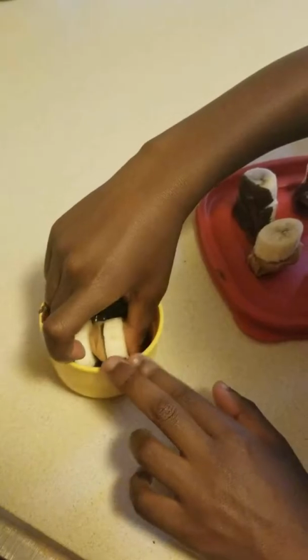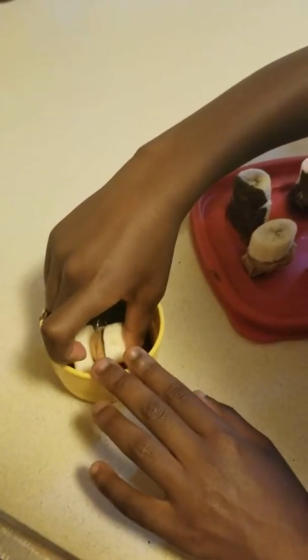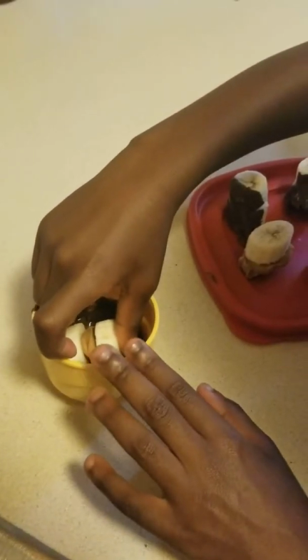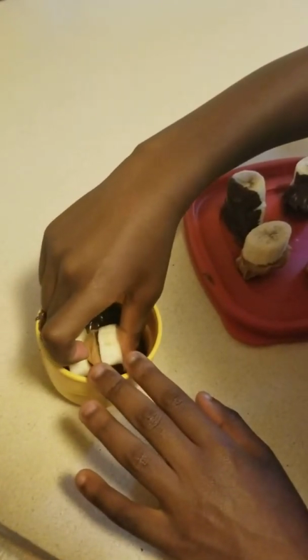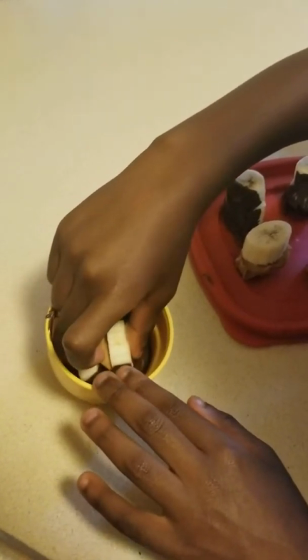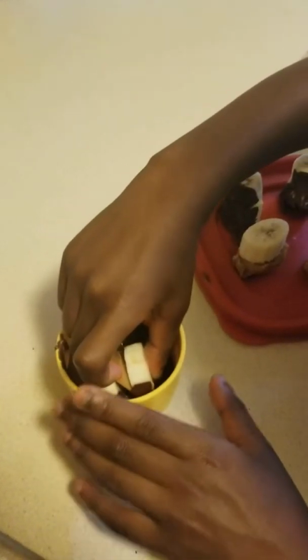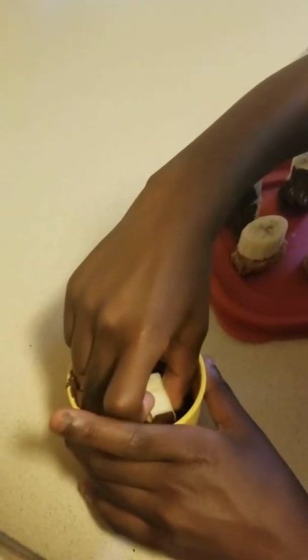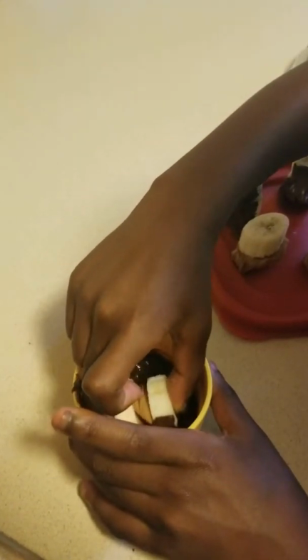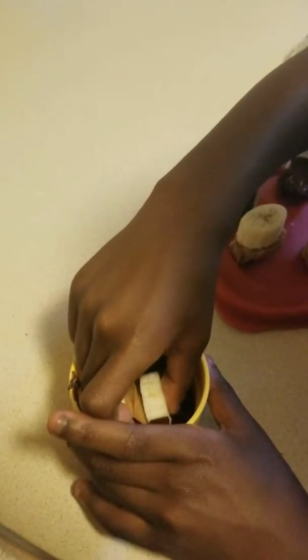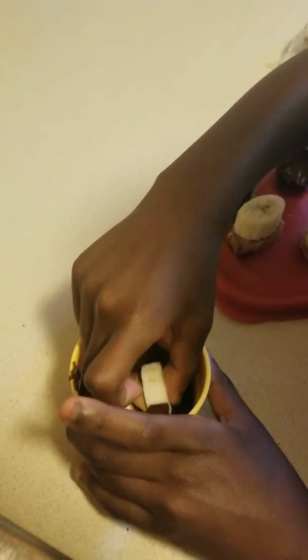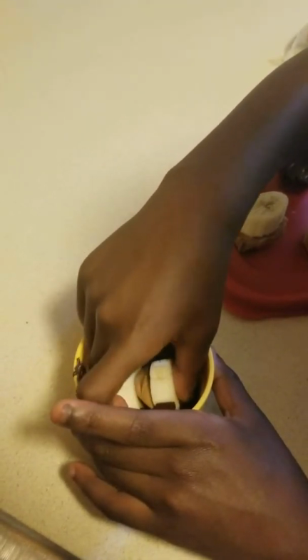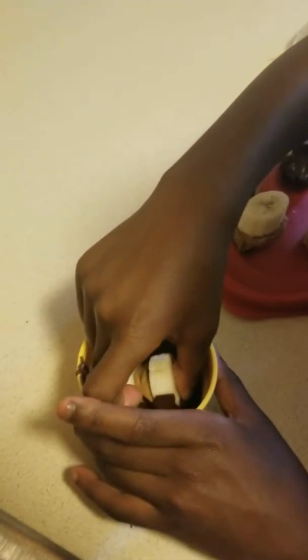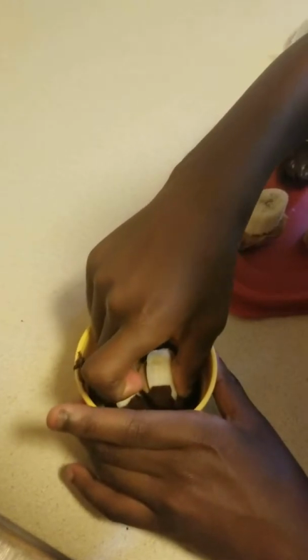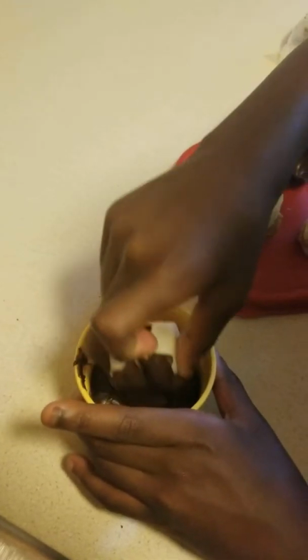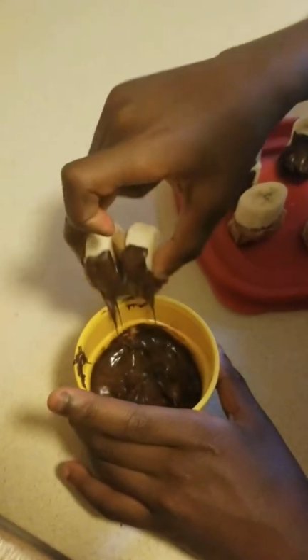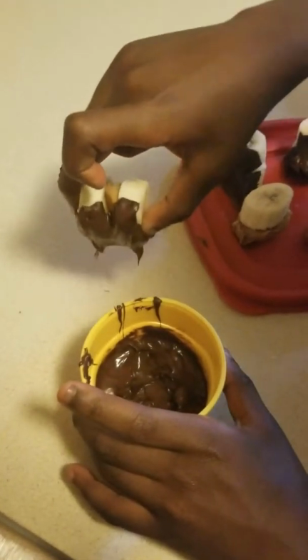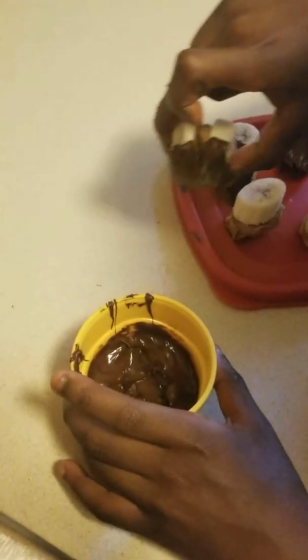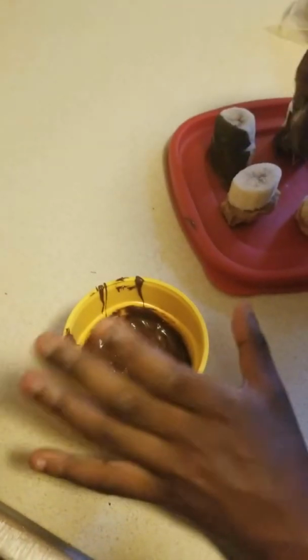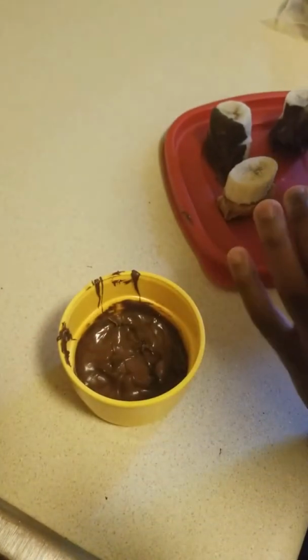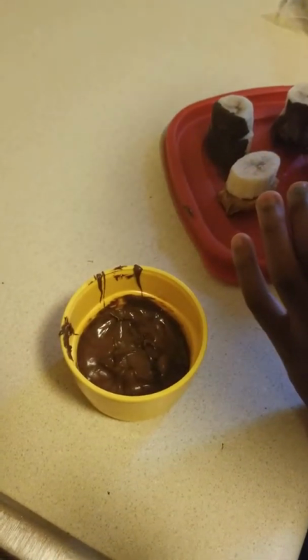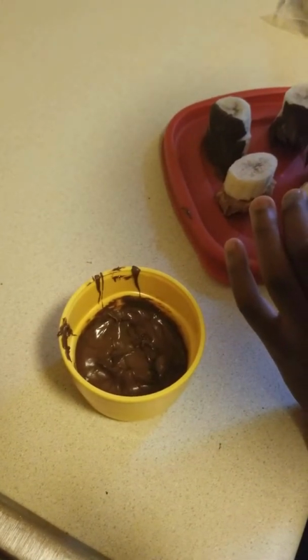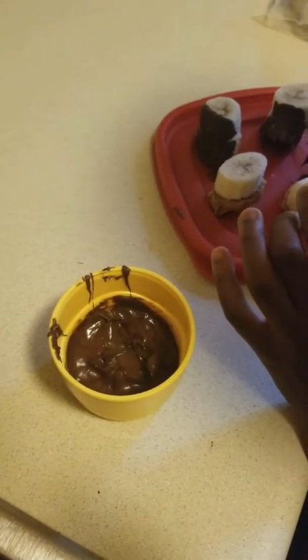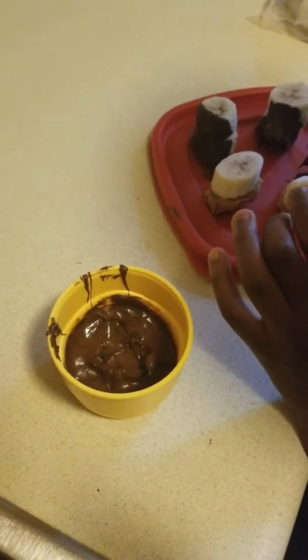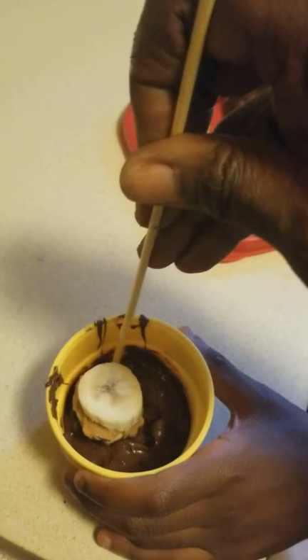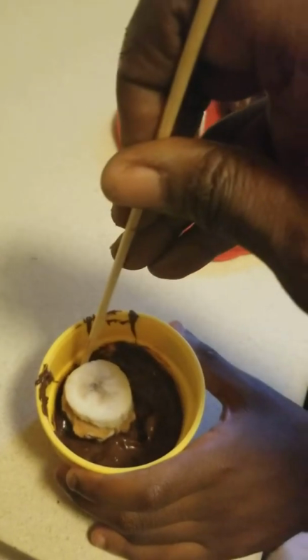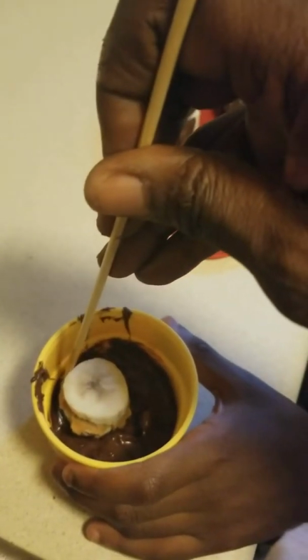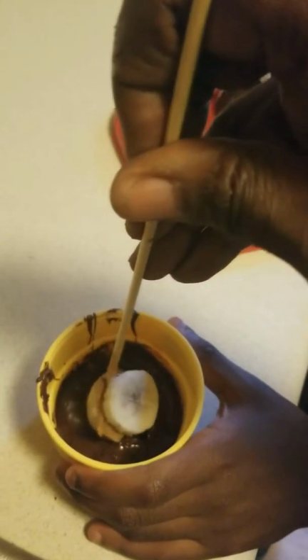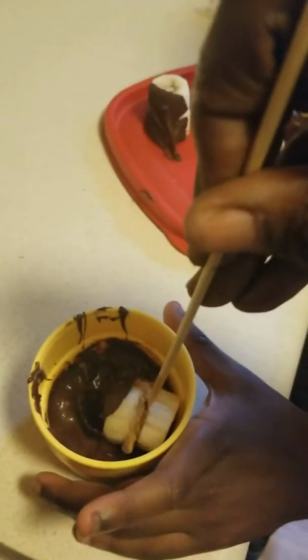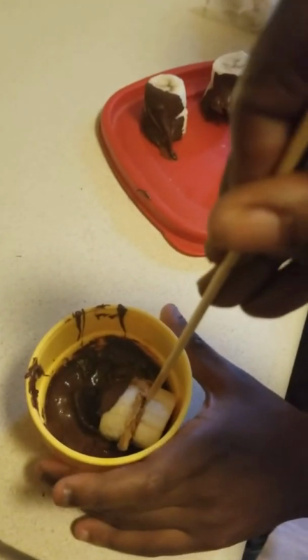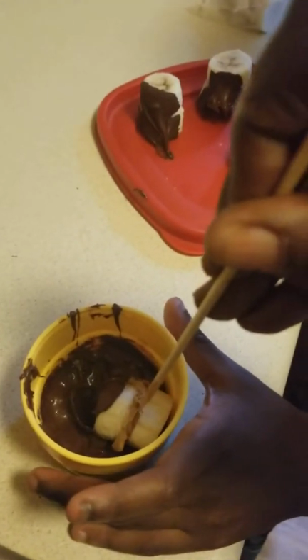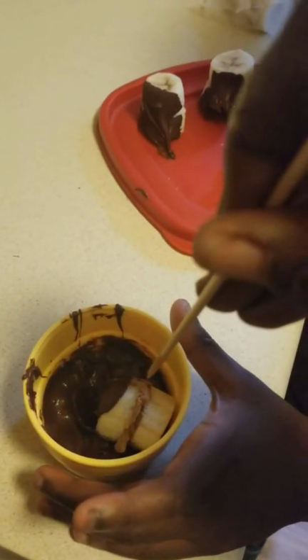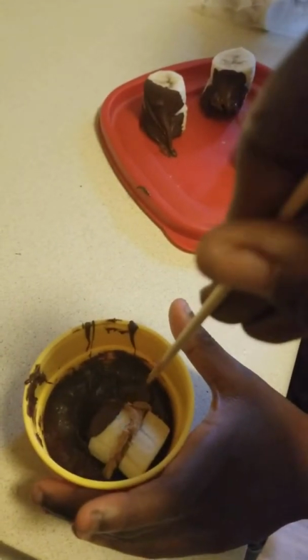So we're on to part two. I should have picked a bigger bowl, but we didn't have a lot of chocolate, so I picked a smaller bowl. Look, my hands are full of chocolate.